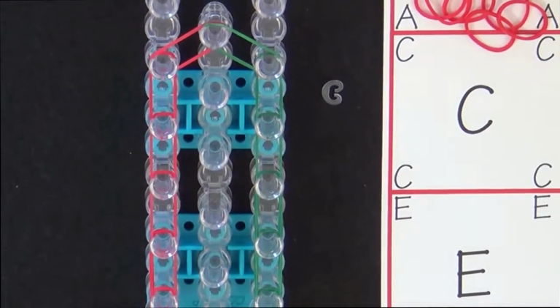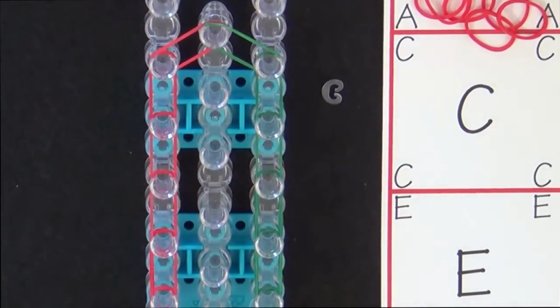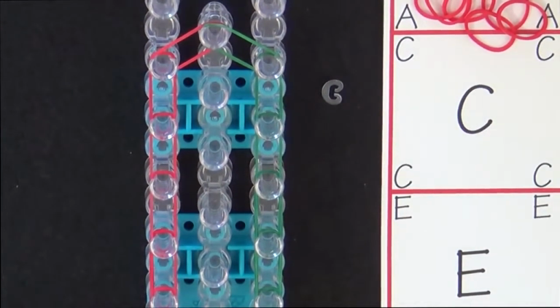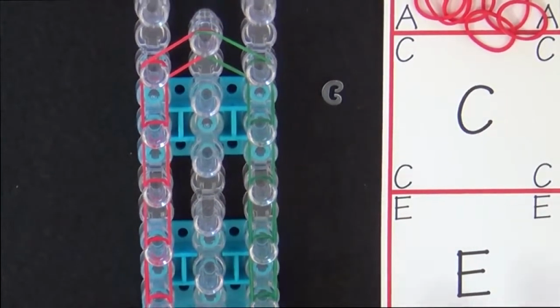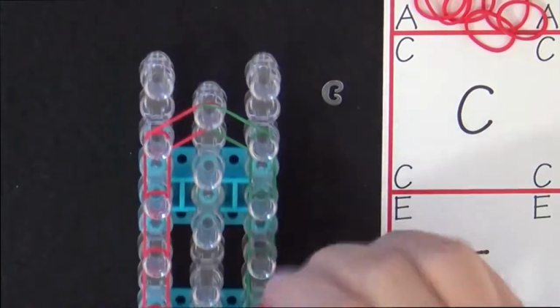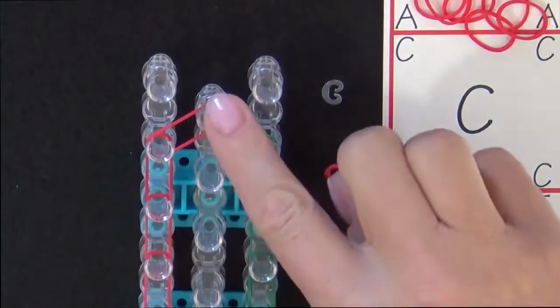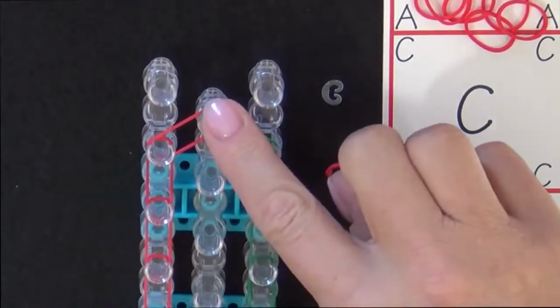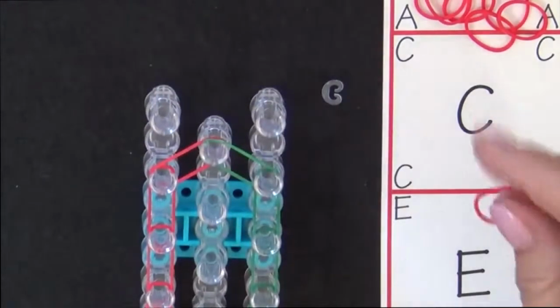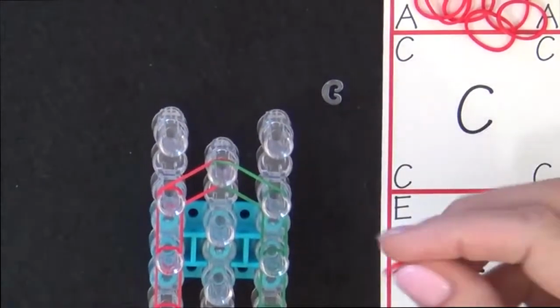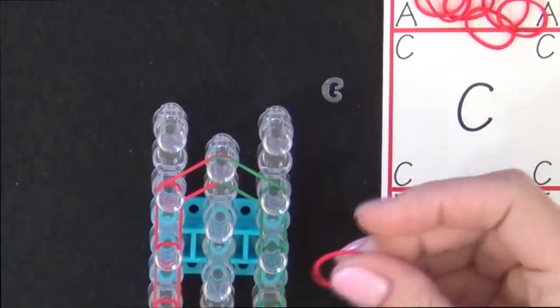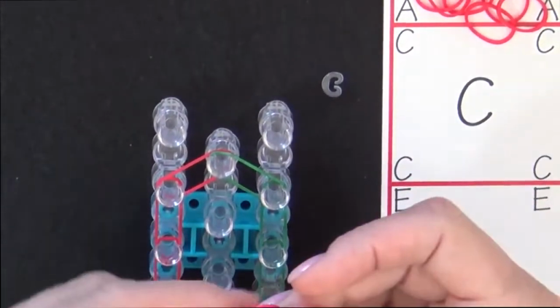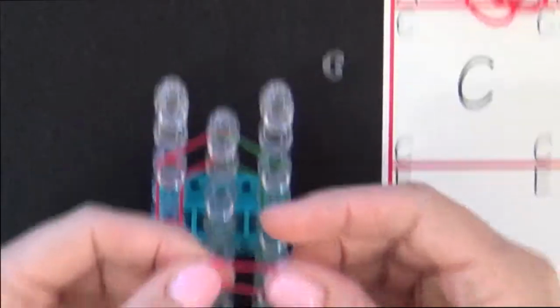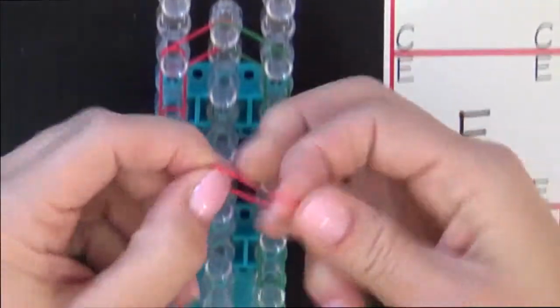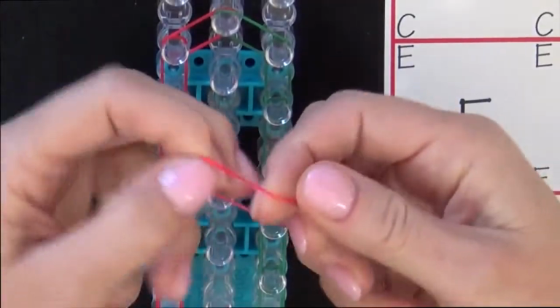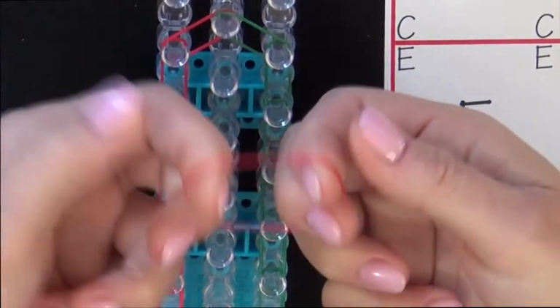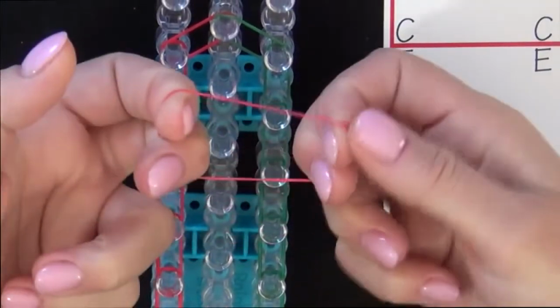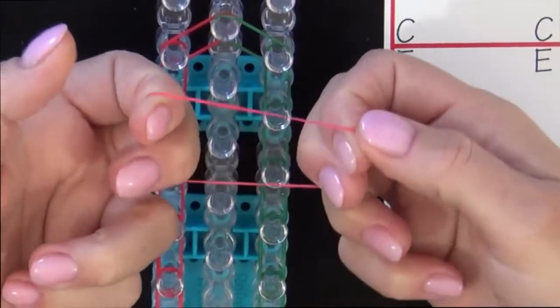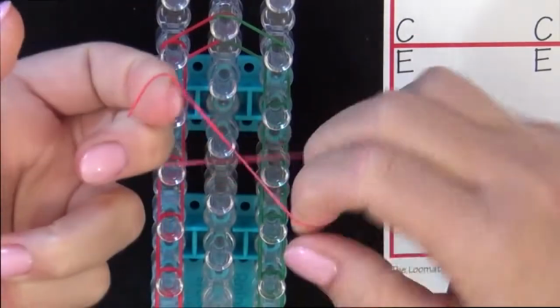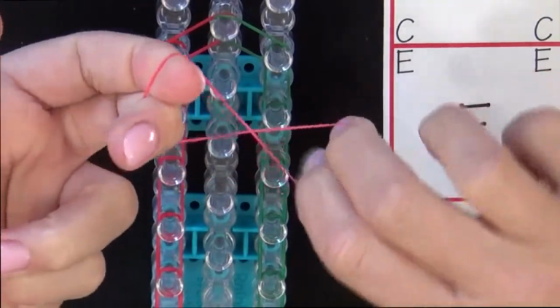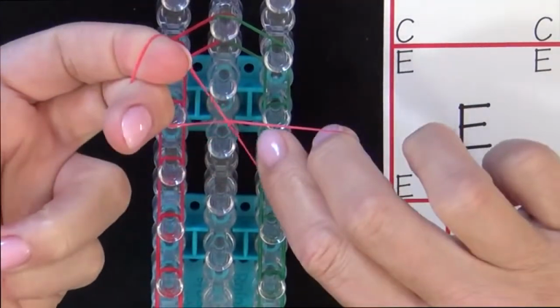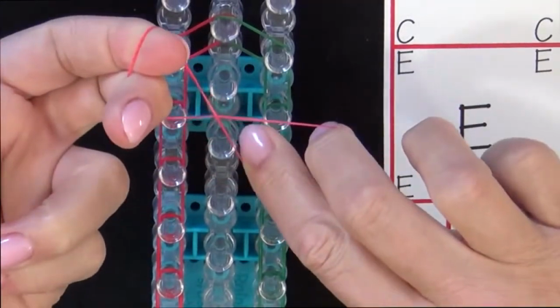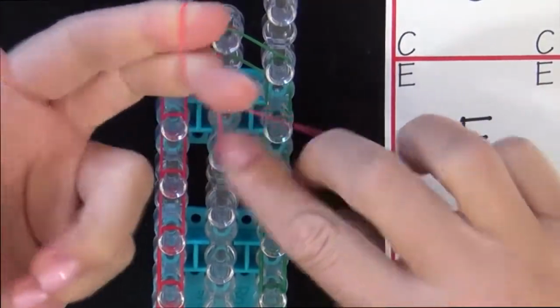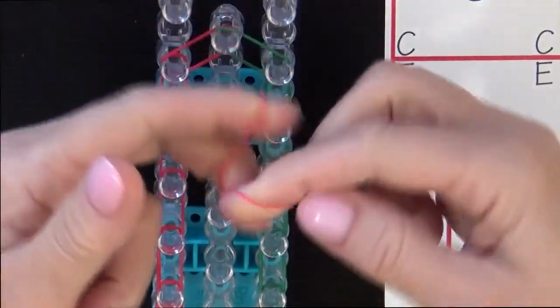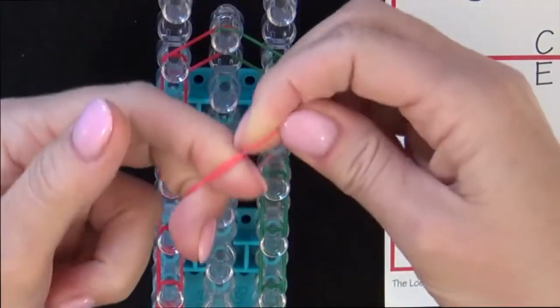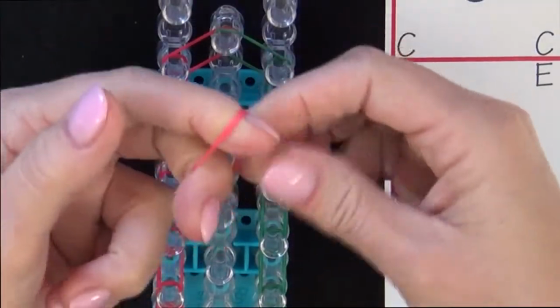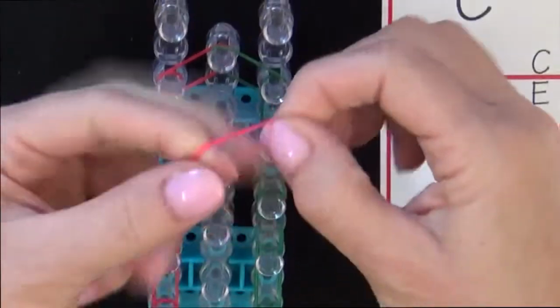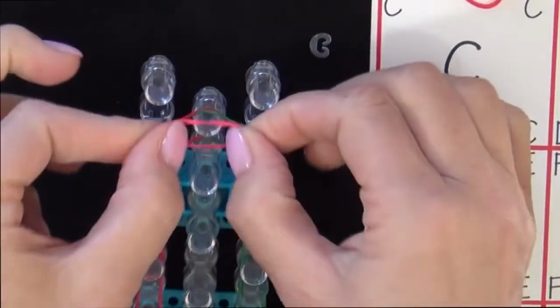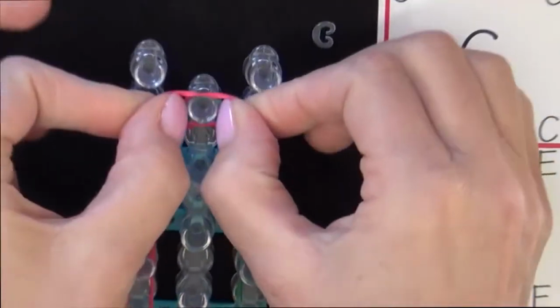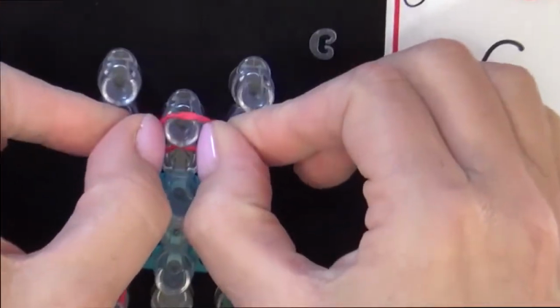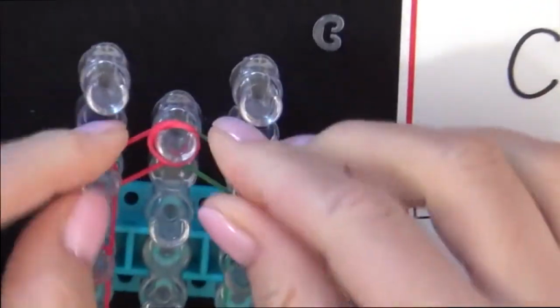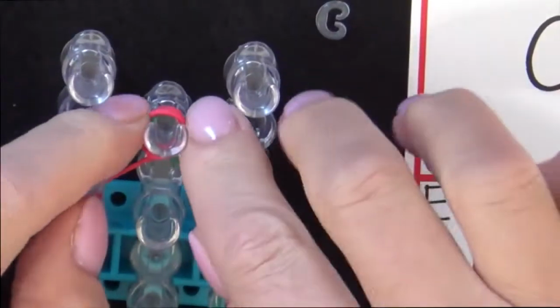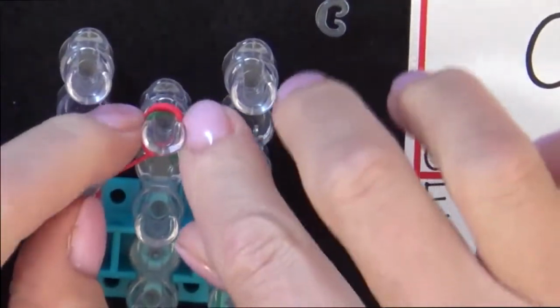Now we'll place a cap band on this last pin. Grab an A colored band, put two fingers through the band, twist it into a figure eight, turn it back upon itself, and place it on that last pin.